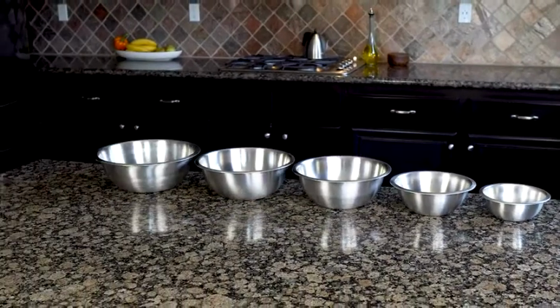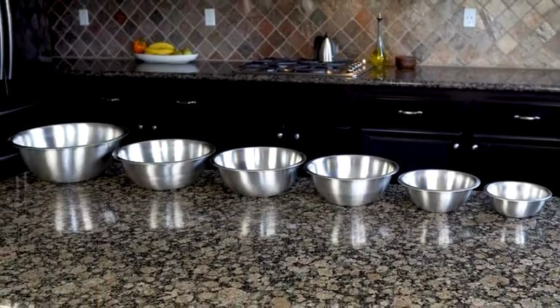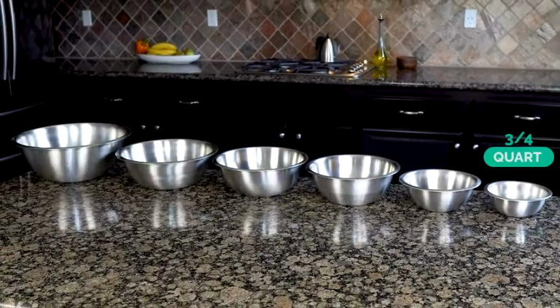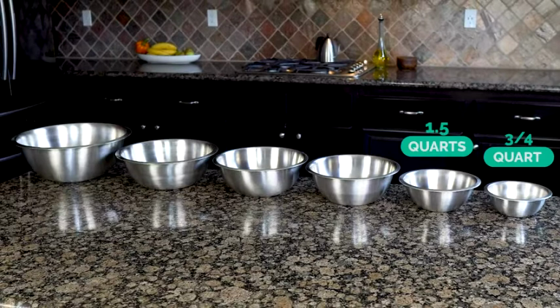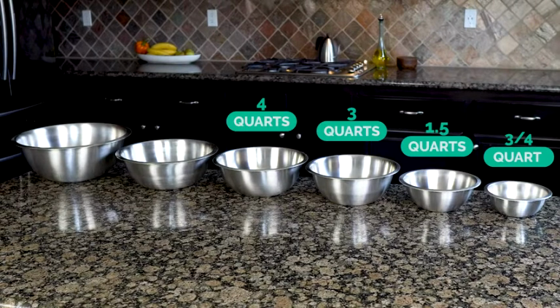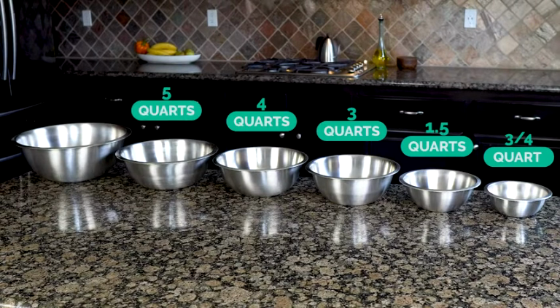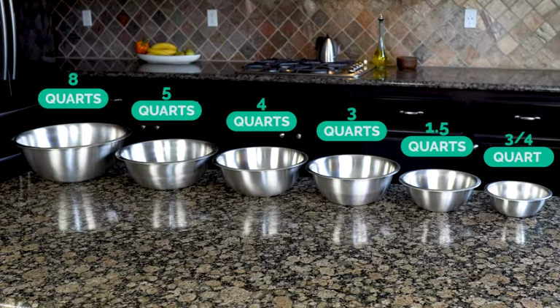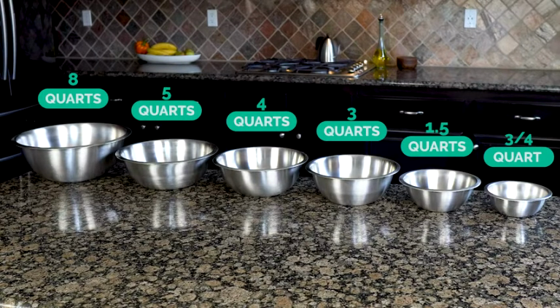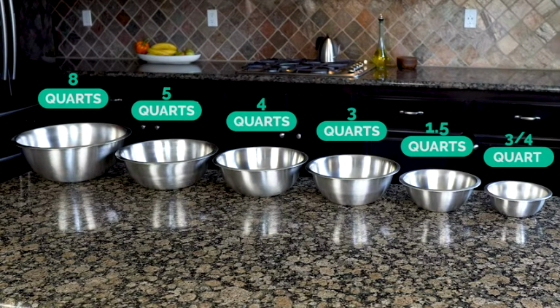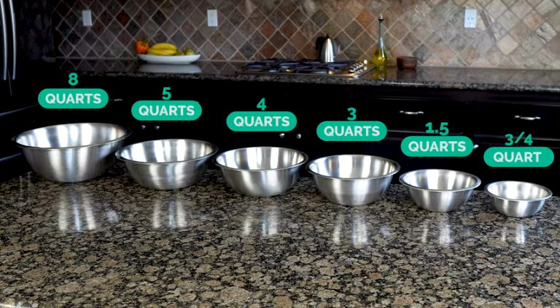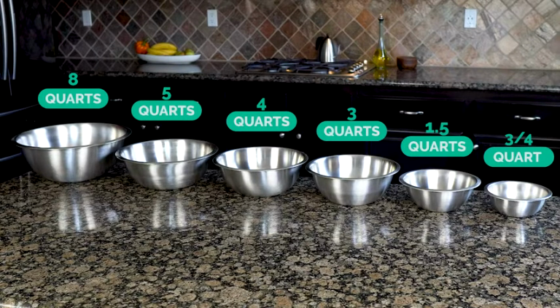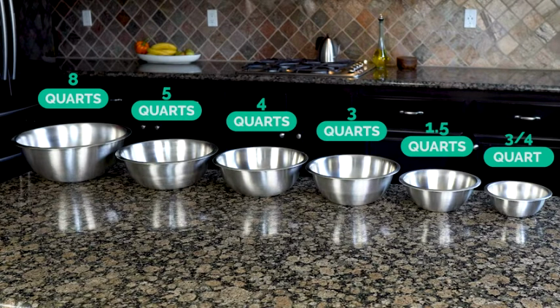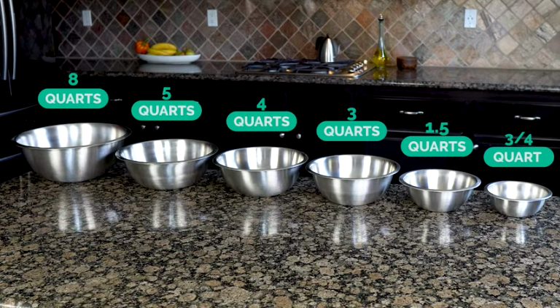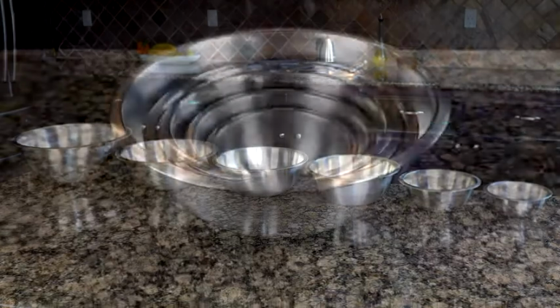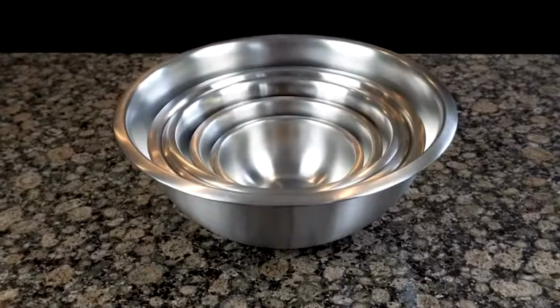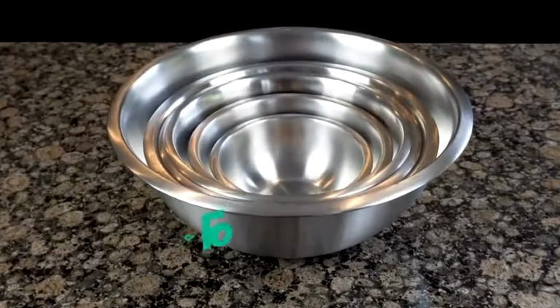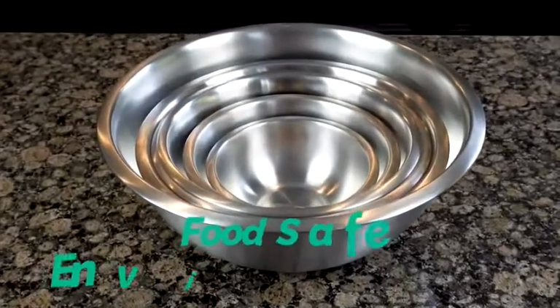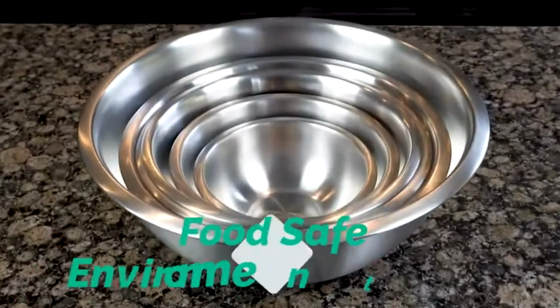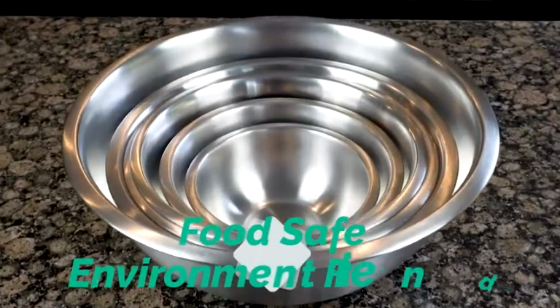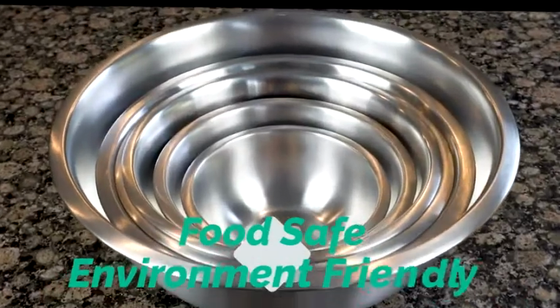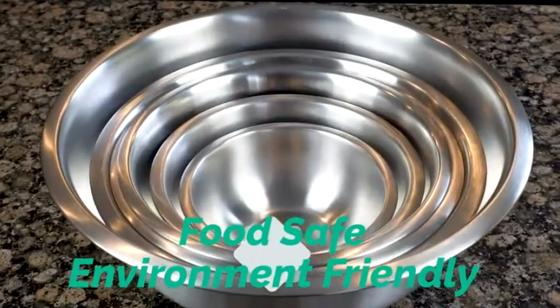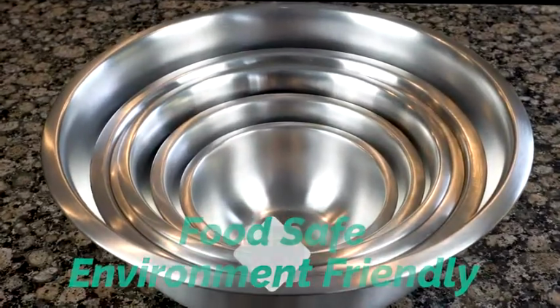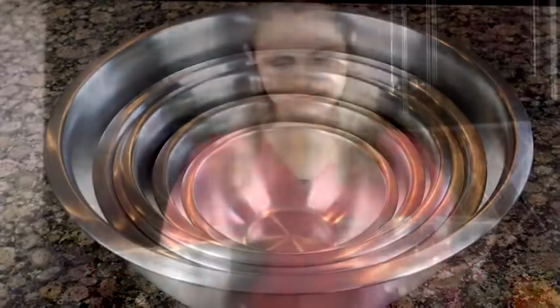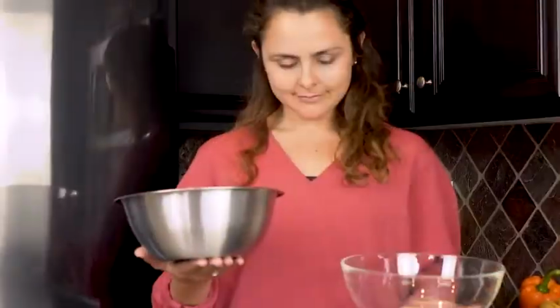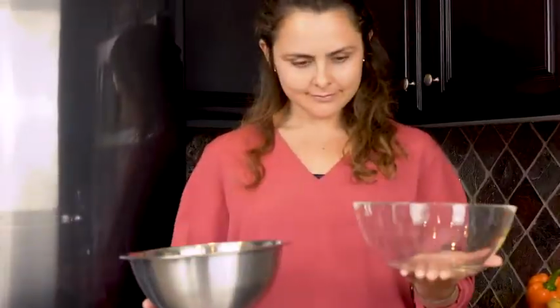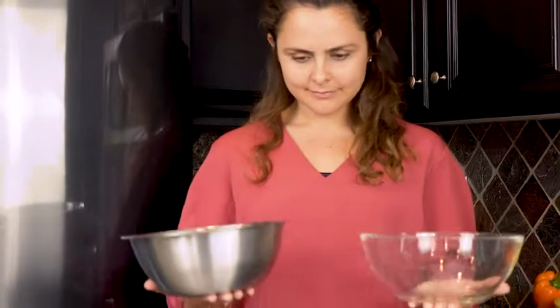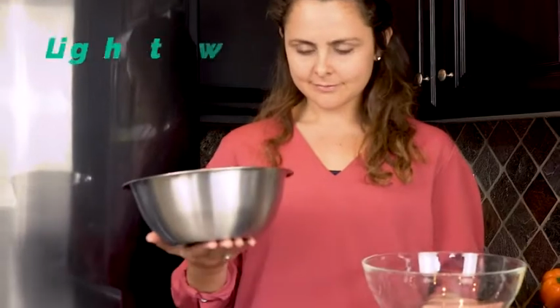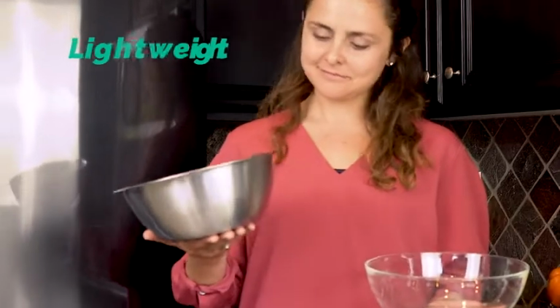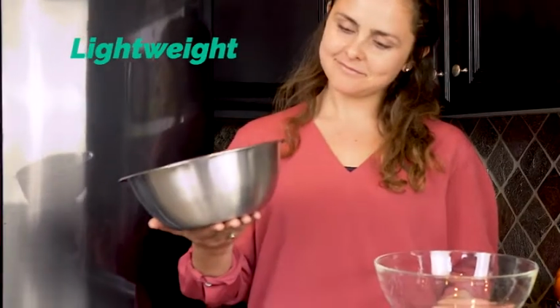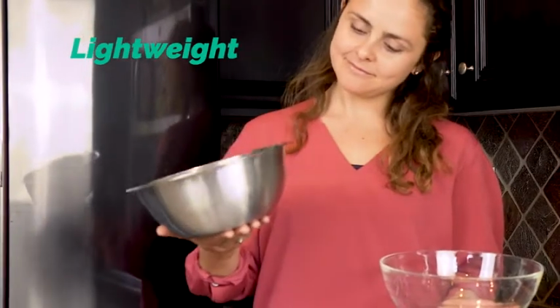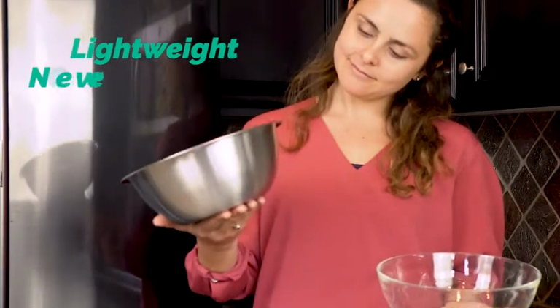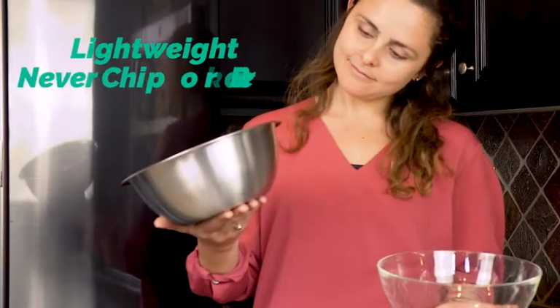Ranging from three-quarters of a quart up to eight quarts, sized for every task in your kitchen. Our stainless bowls are food safe, environmentally friendly, and superior to glass because they weigh much less, and unlike glass, they will never chip or break.